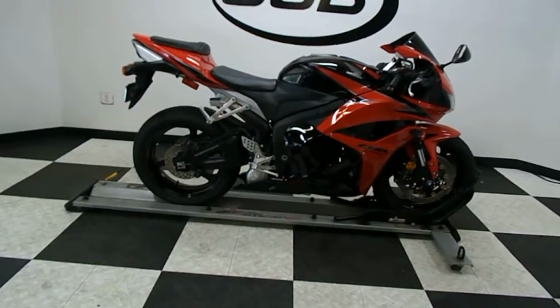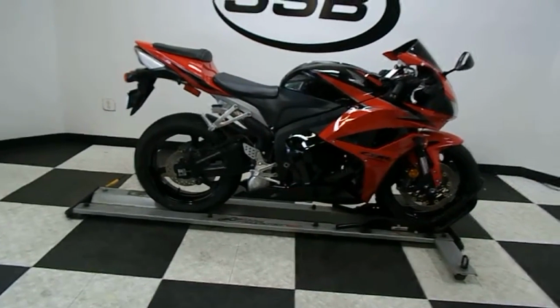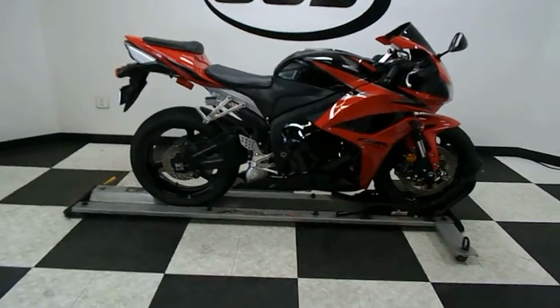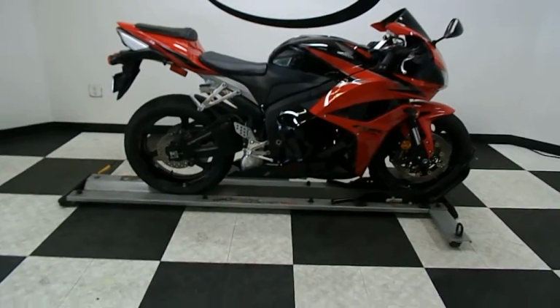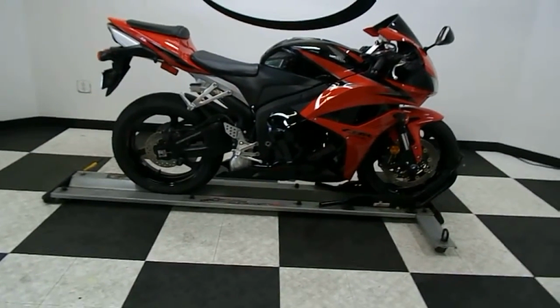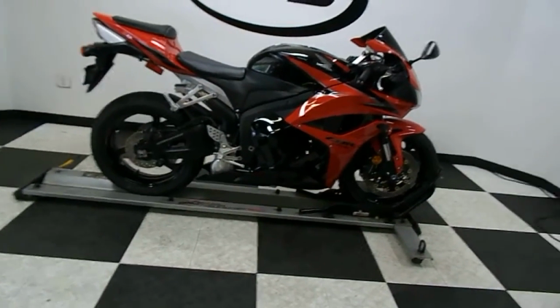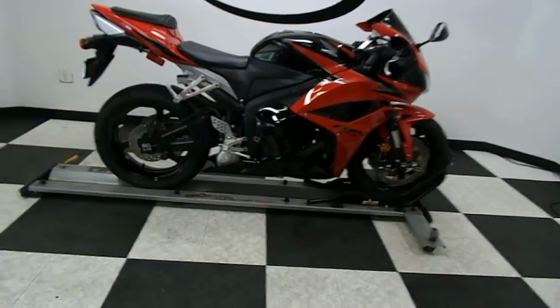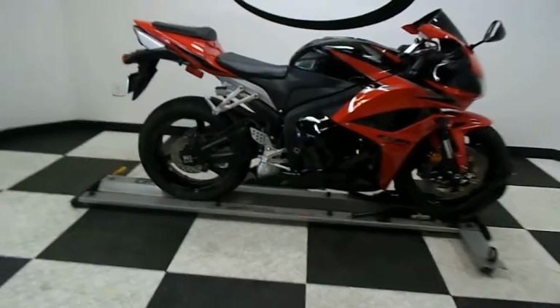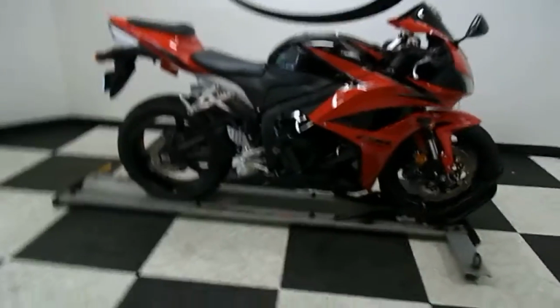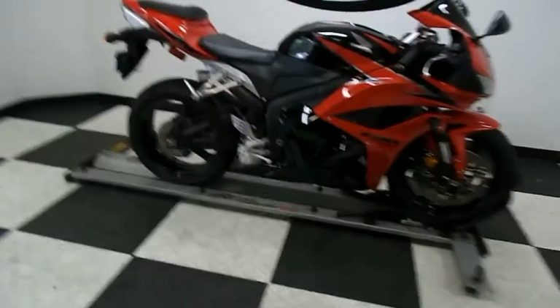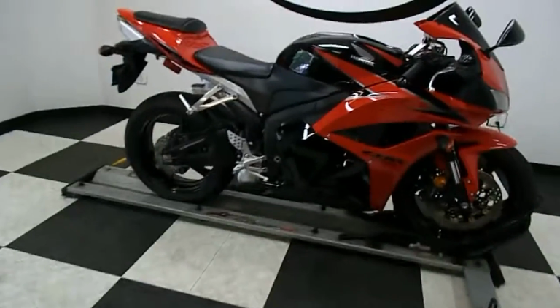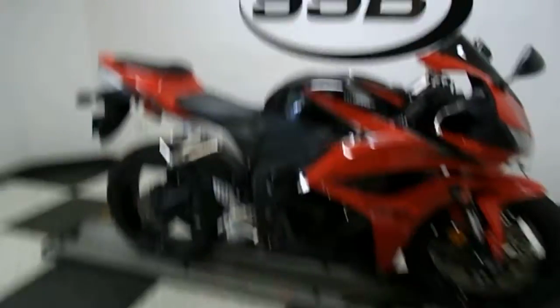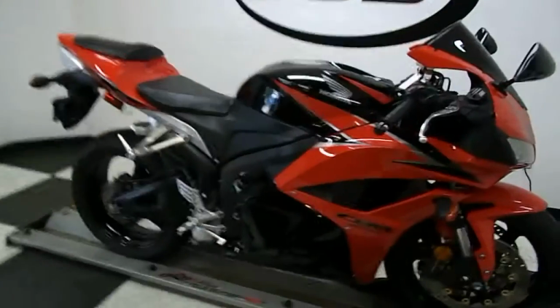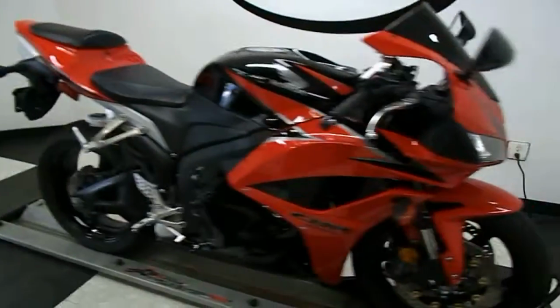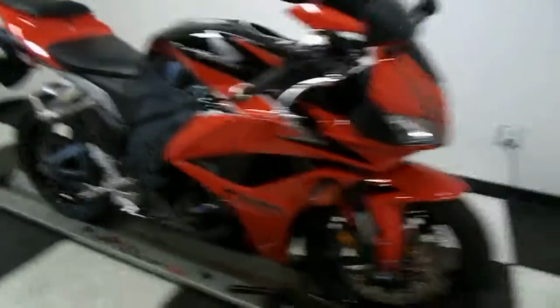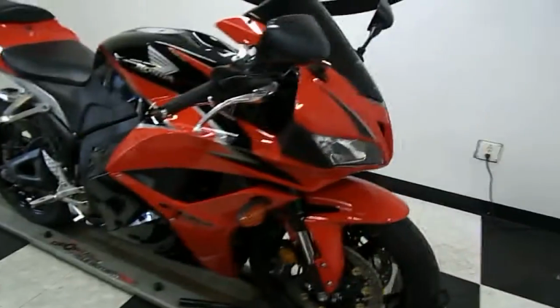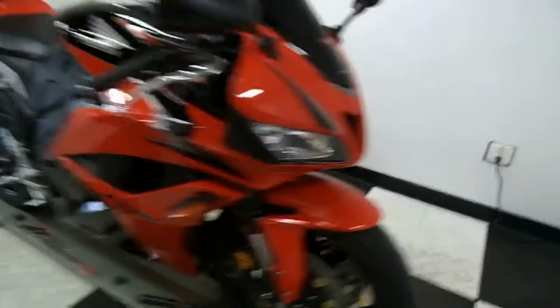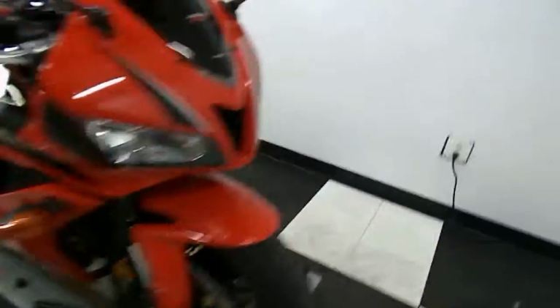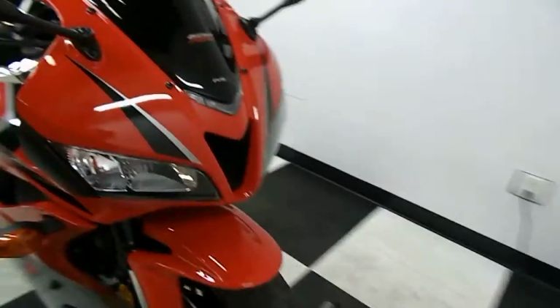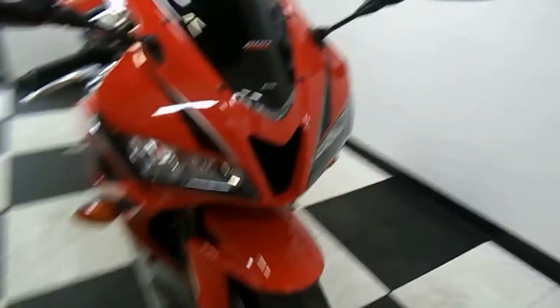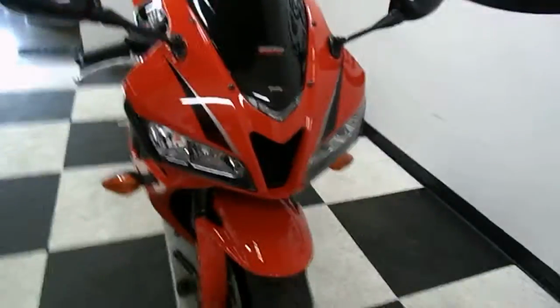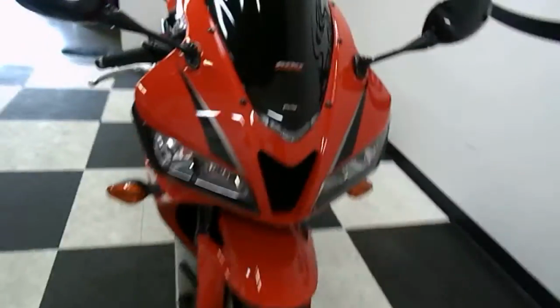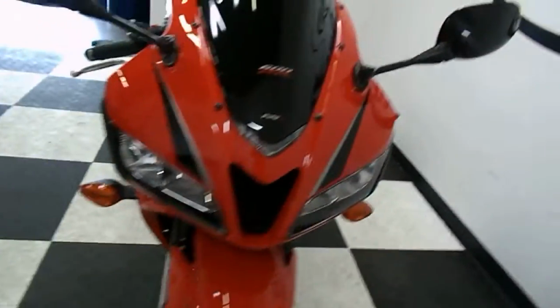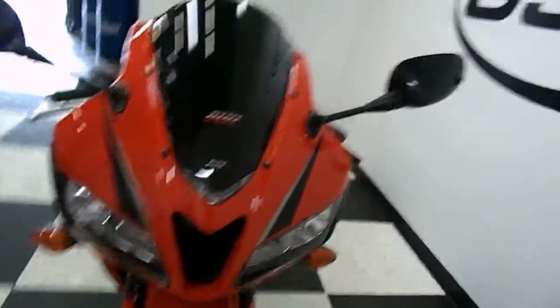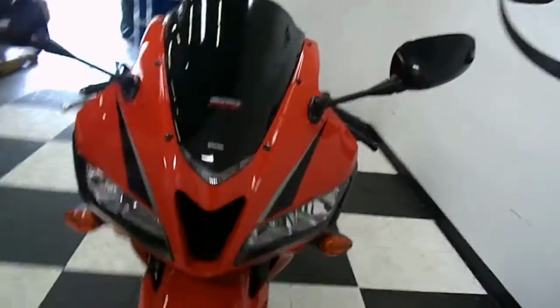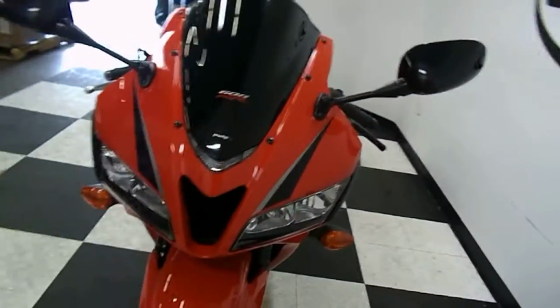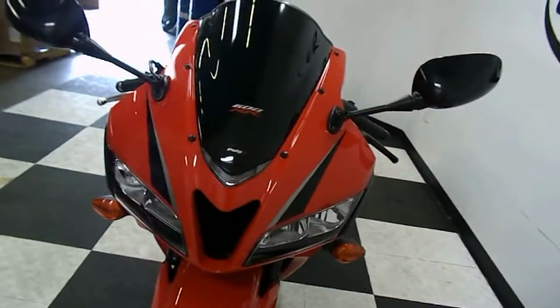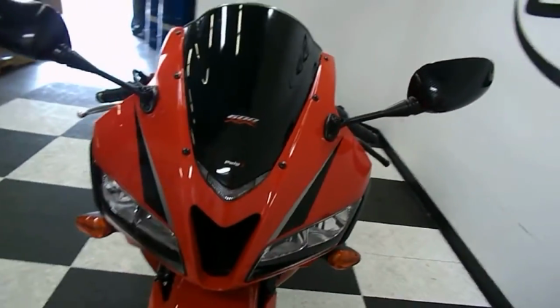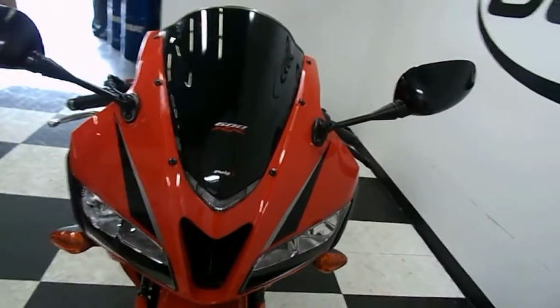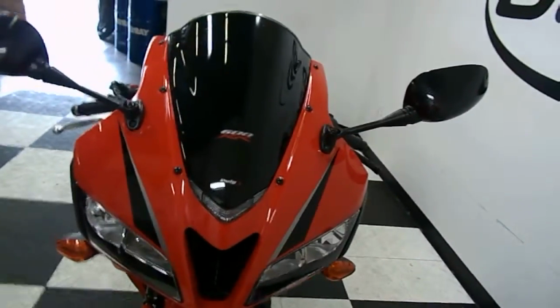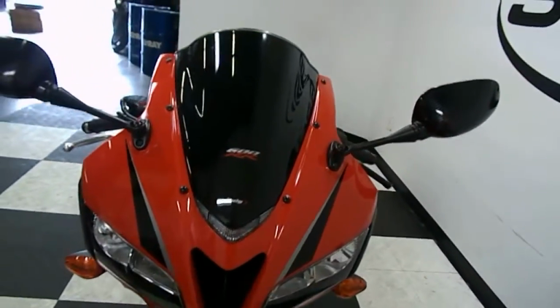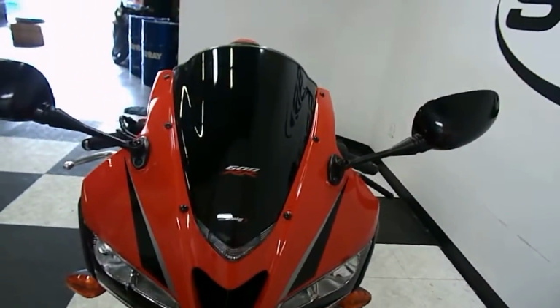I can show you the mileage, but I won't be starting this bike. It came to us with a bad battery in it, so once it gets into inspection and they put a new battery in it, then we'll be able to start it and hear it run.